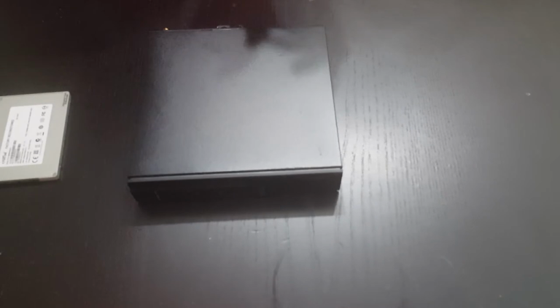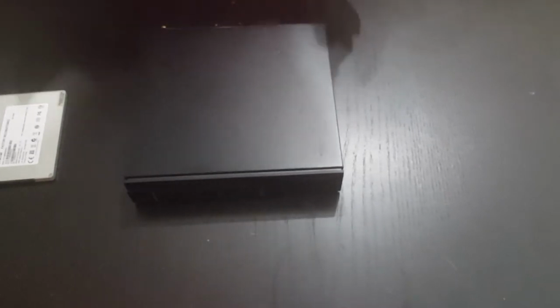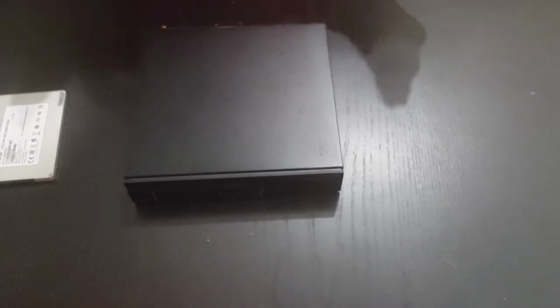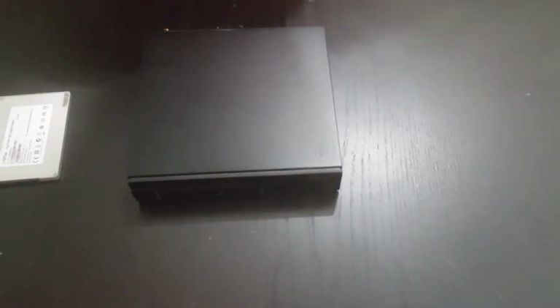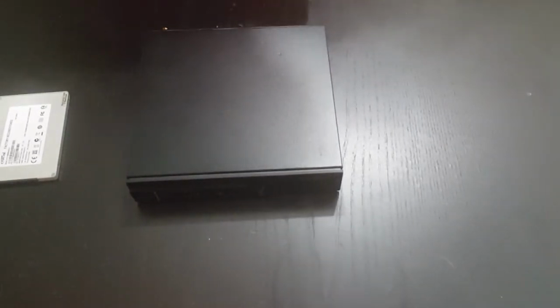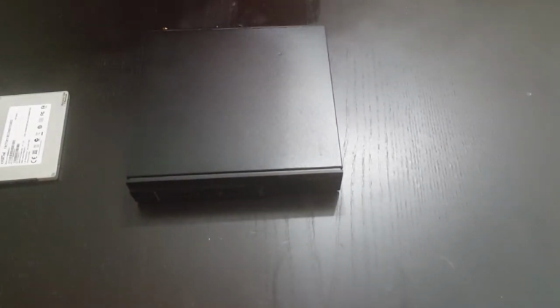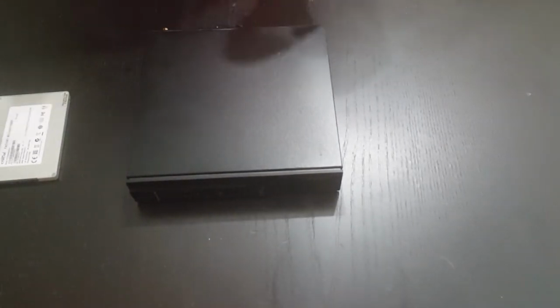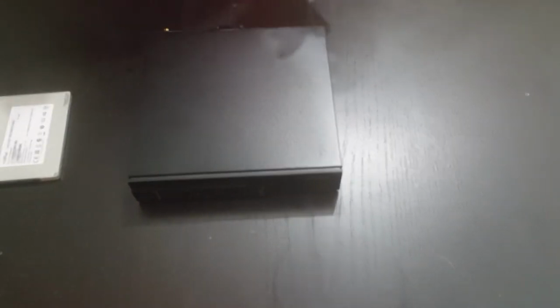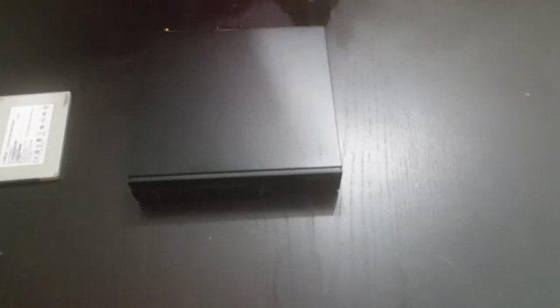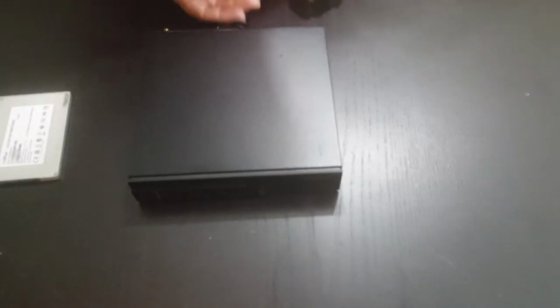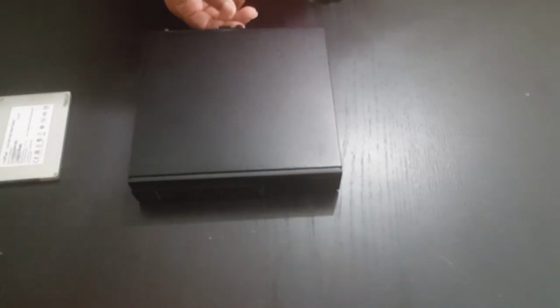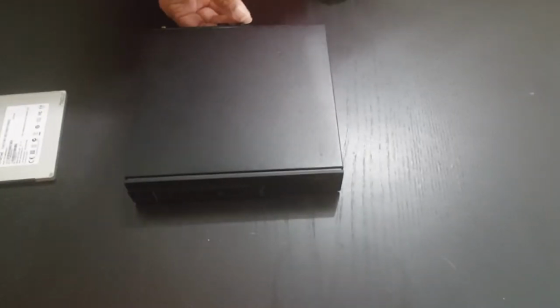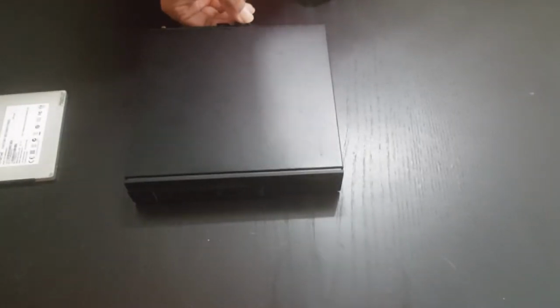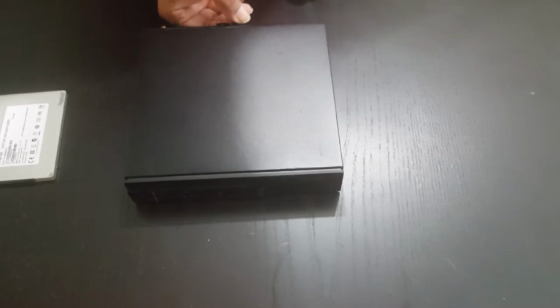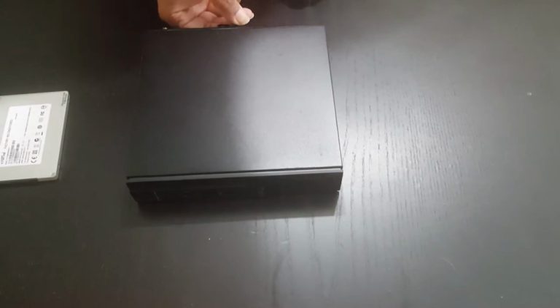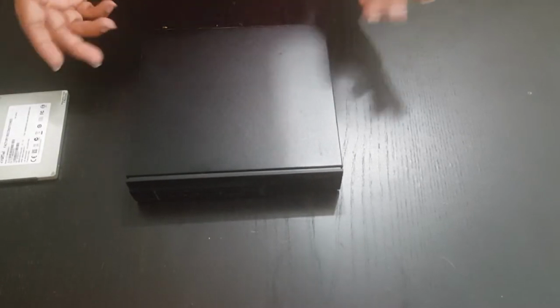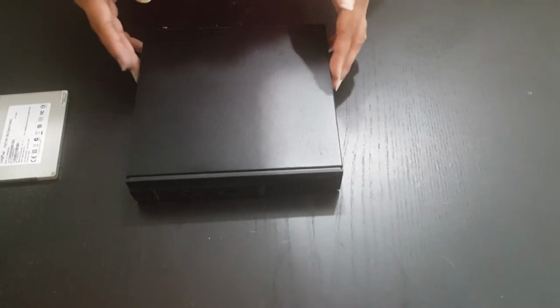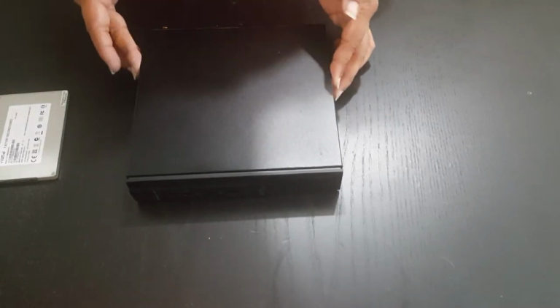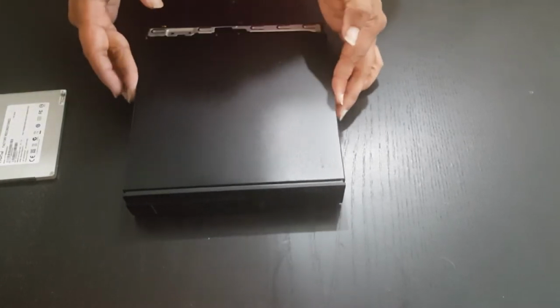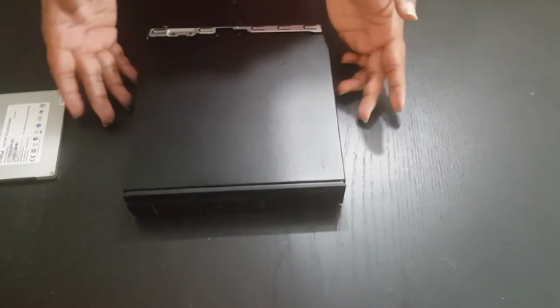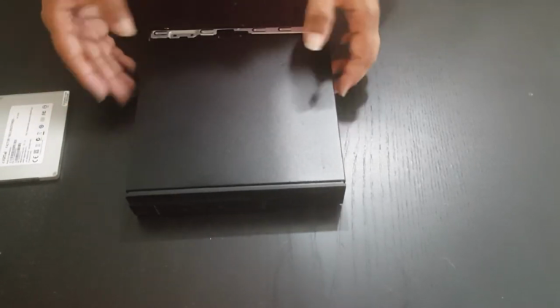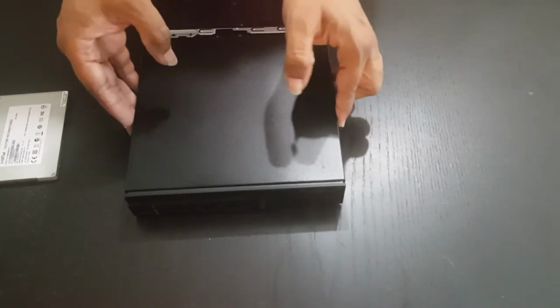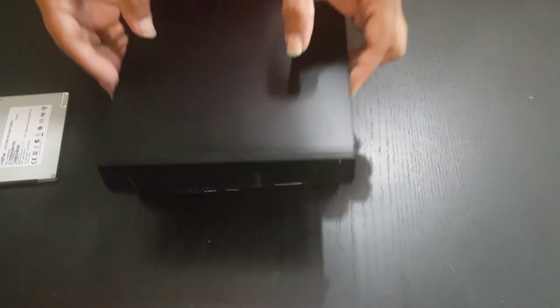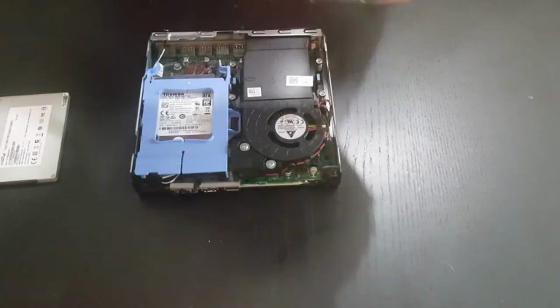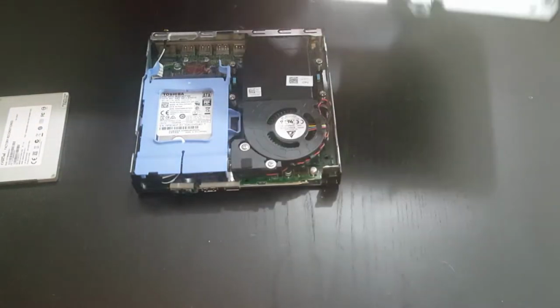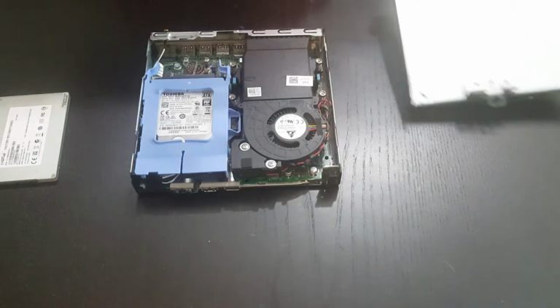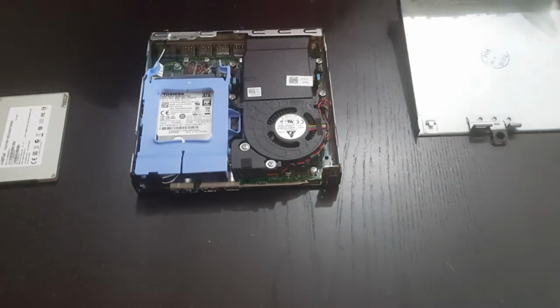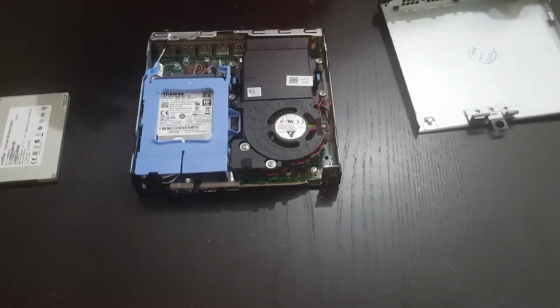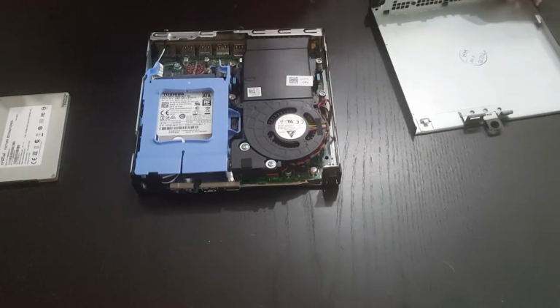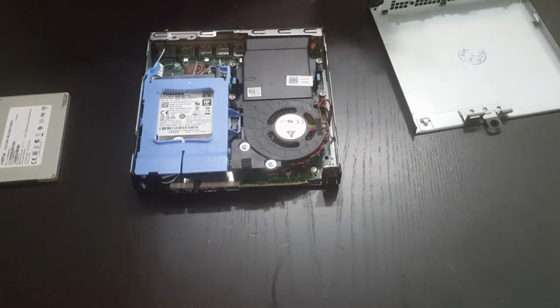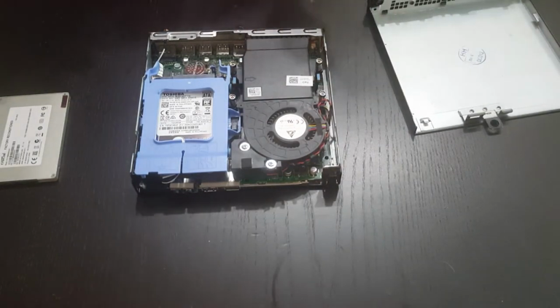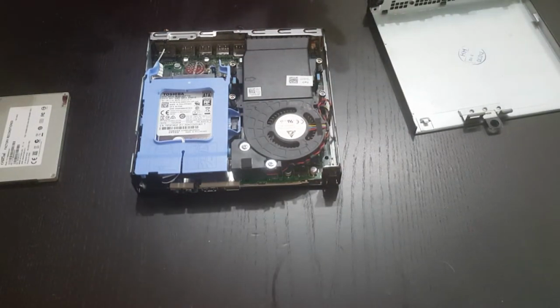It's a very easy task to do. First, unscrew the screw at the back of the case. Once you've done that, you can pull it forward and then lift it off. That's going to expose the internals of the computer.